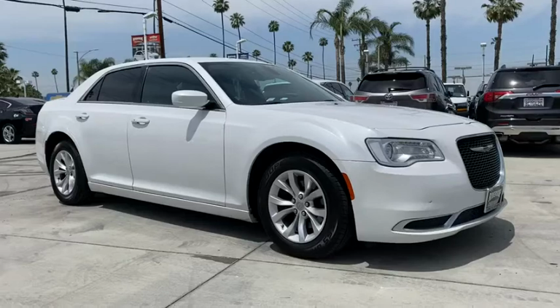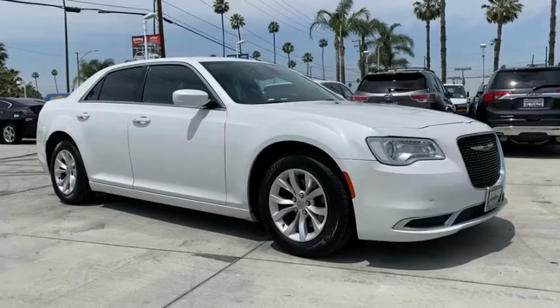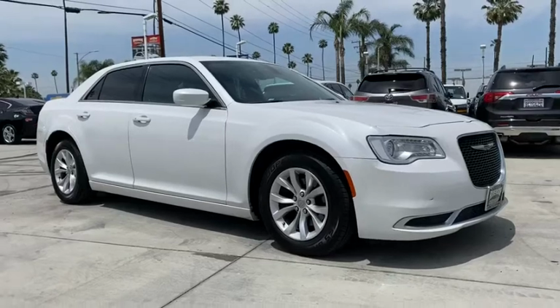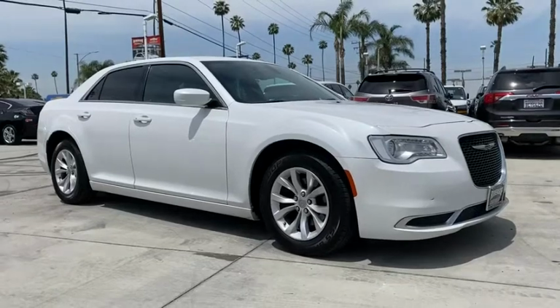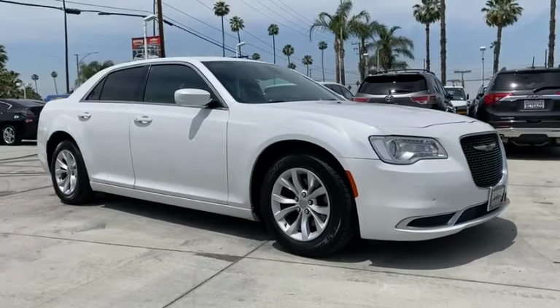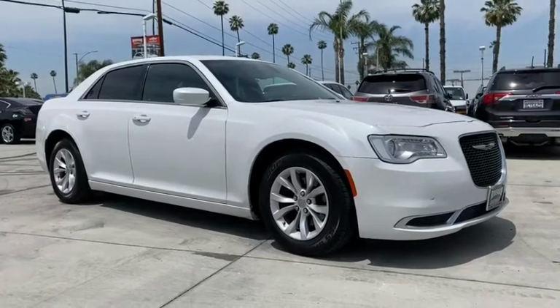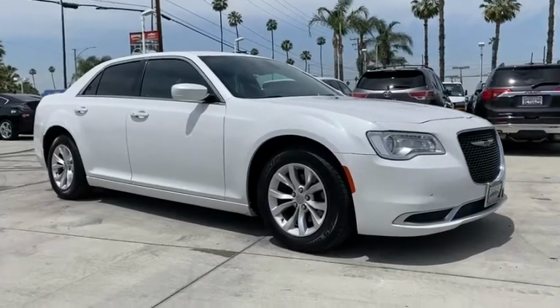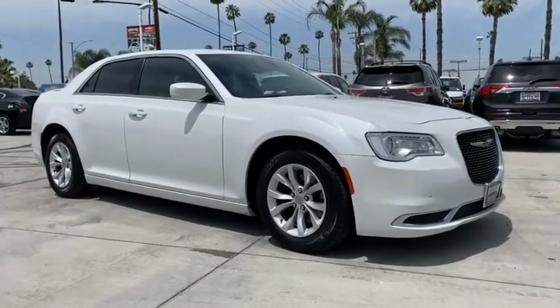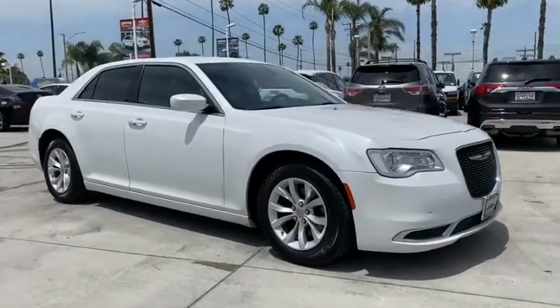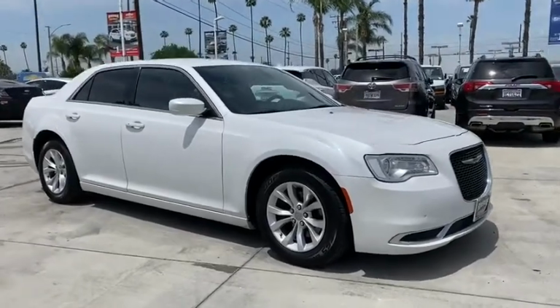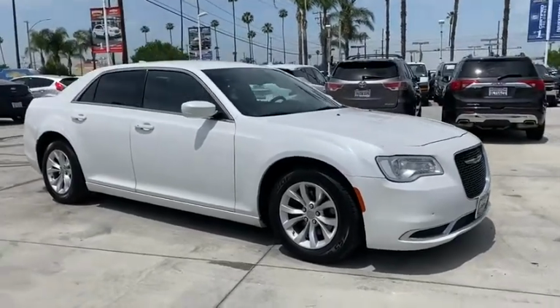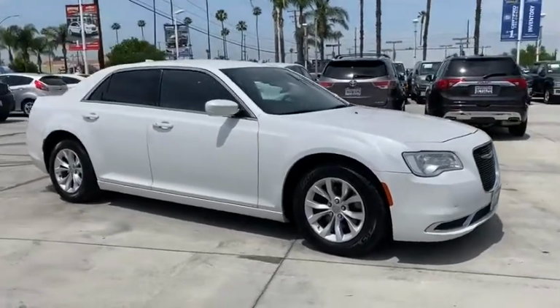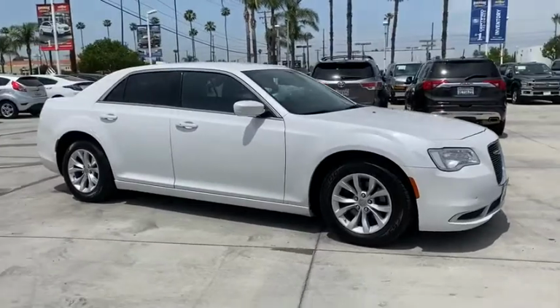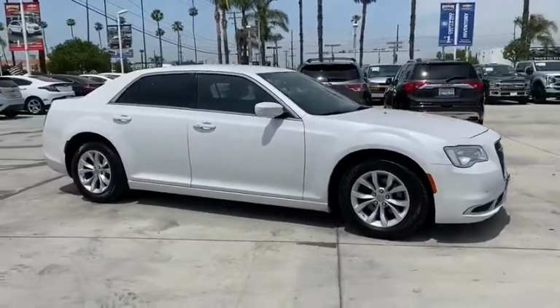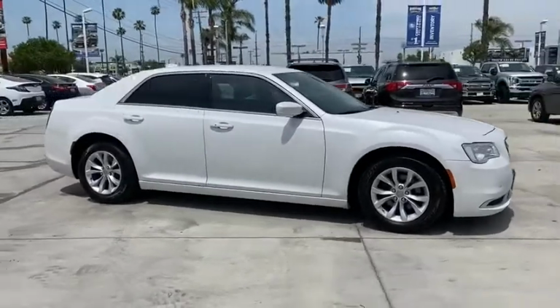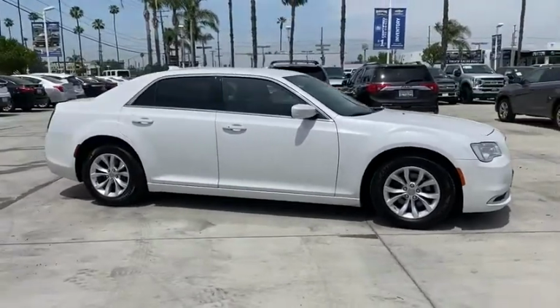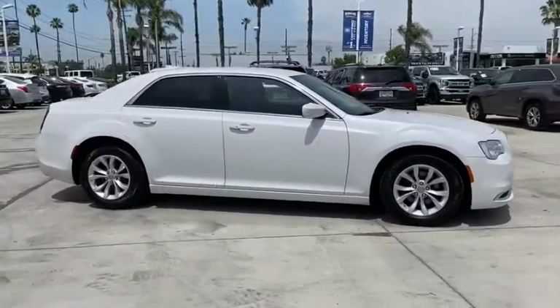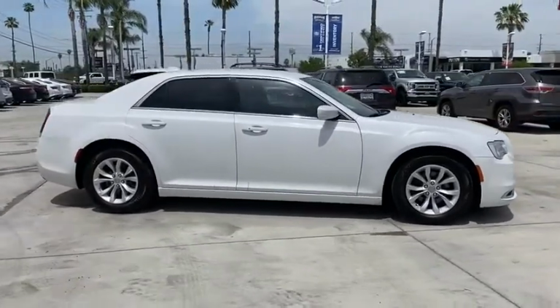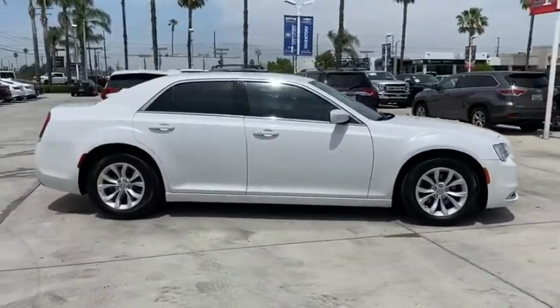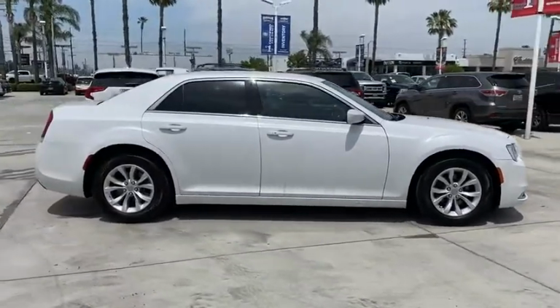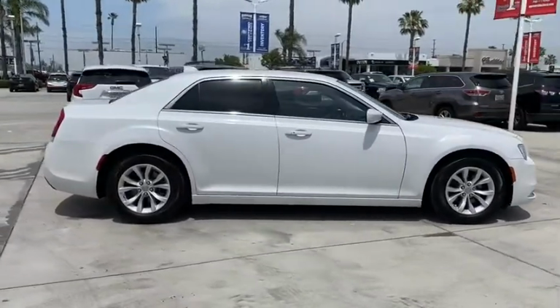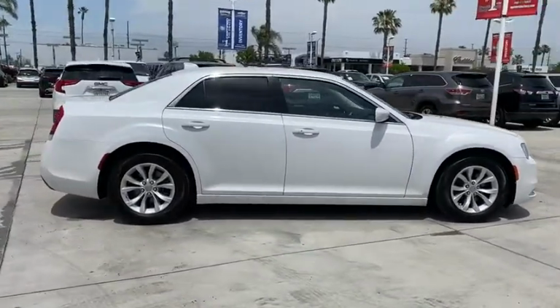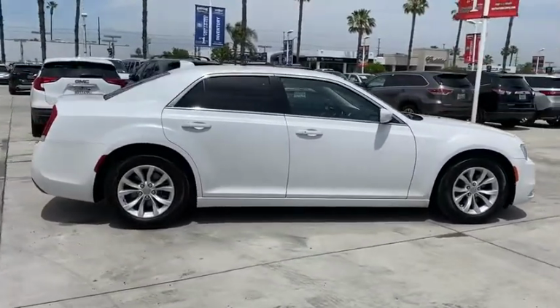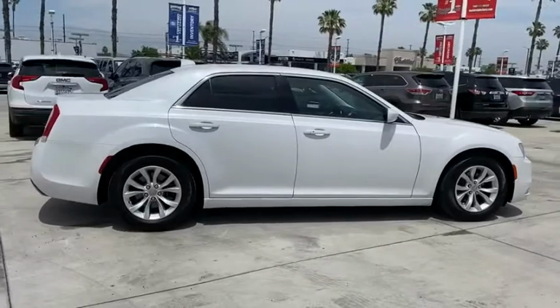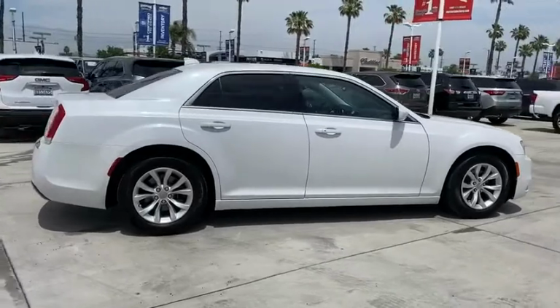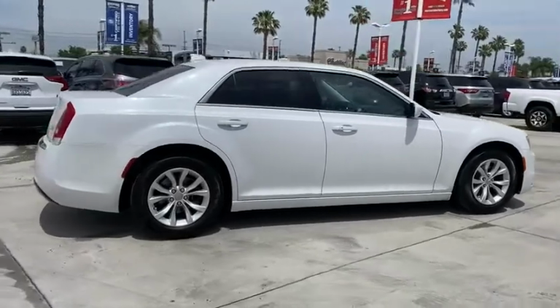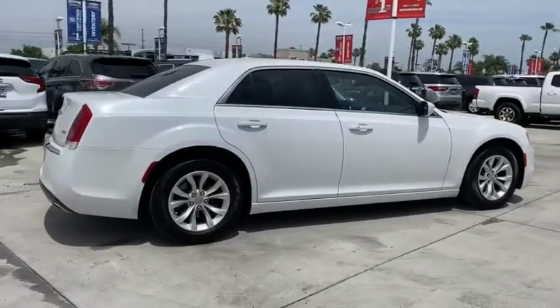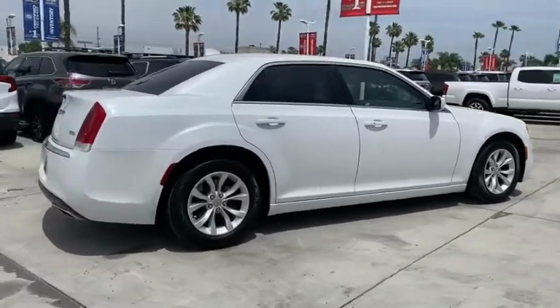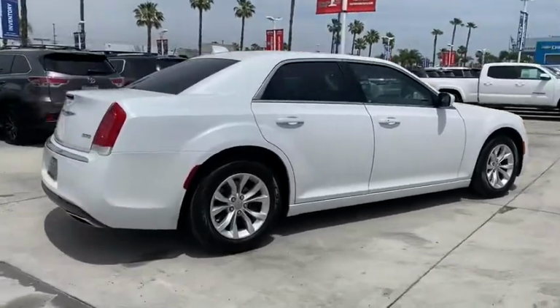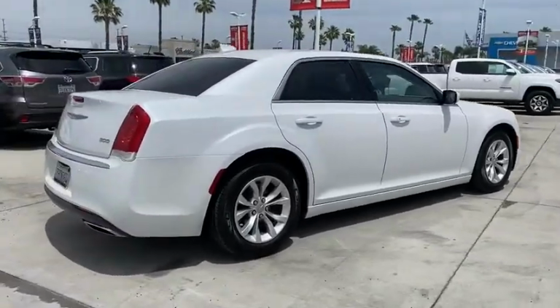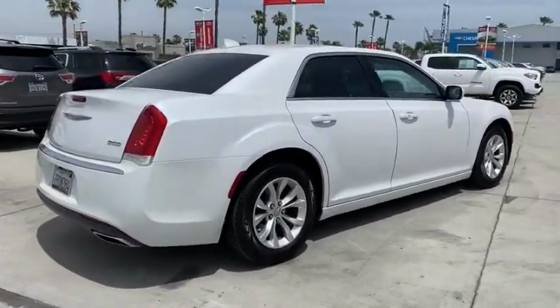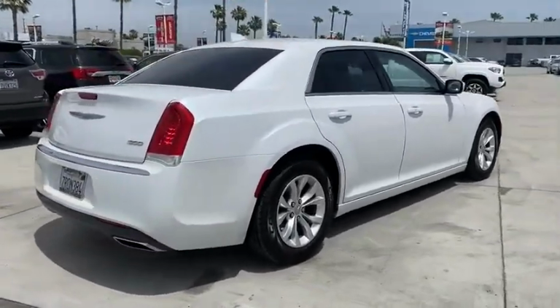Make a great choice today with the 2015 Chrysler 300. The Chrysler 300 combines sport and luxury in one unique and powerful package. If you're looking for elegance and performance, the 300 delivers.